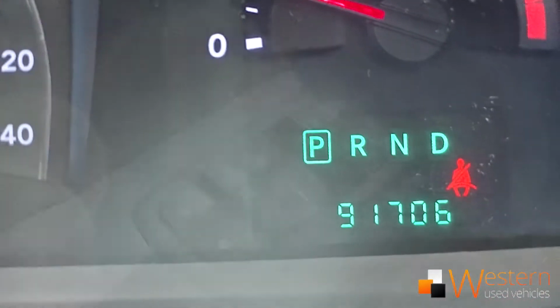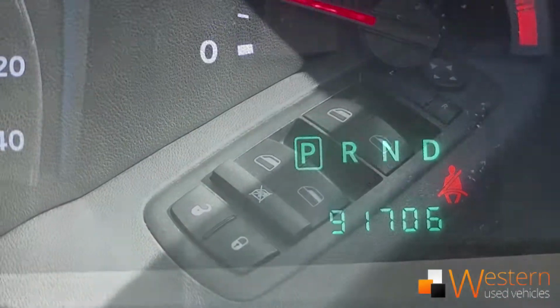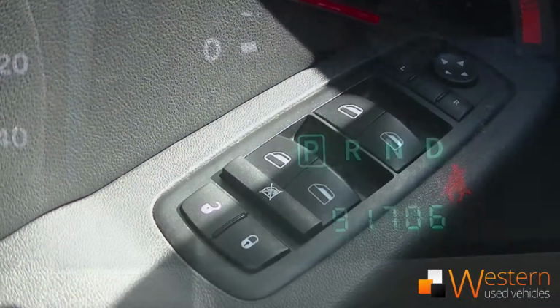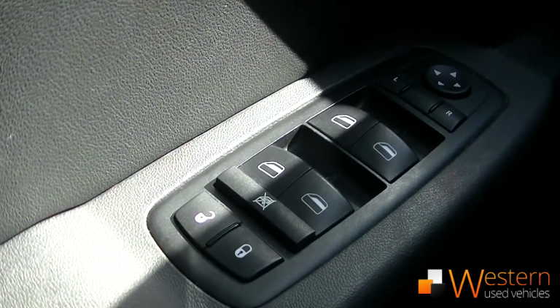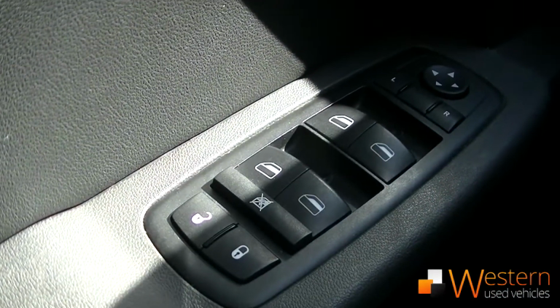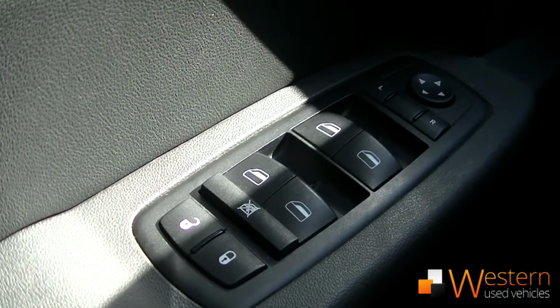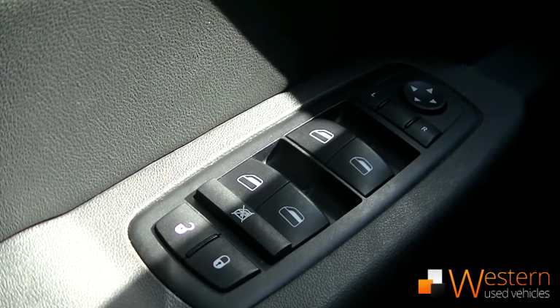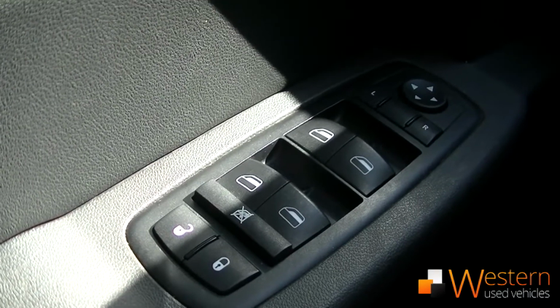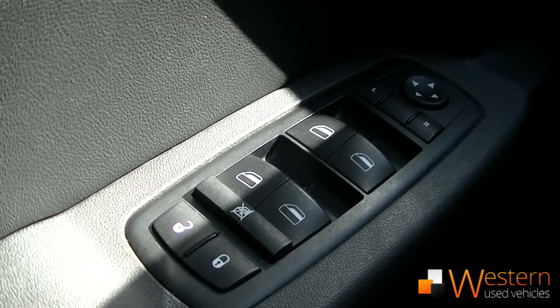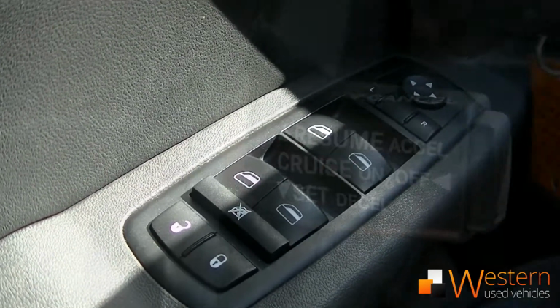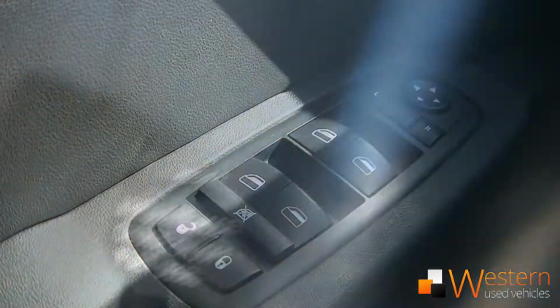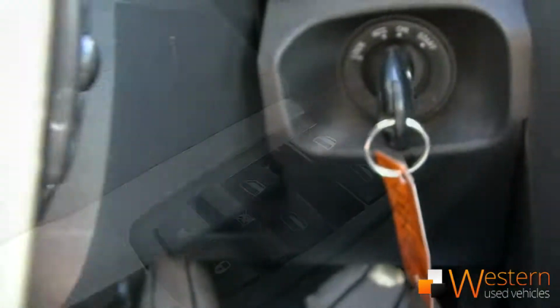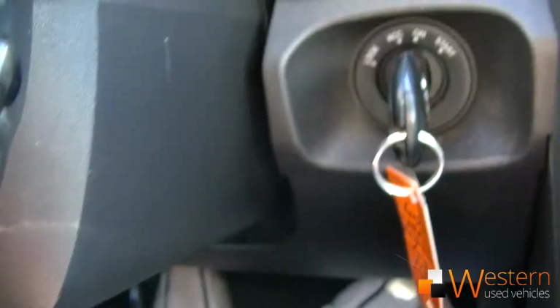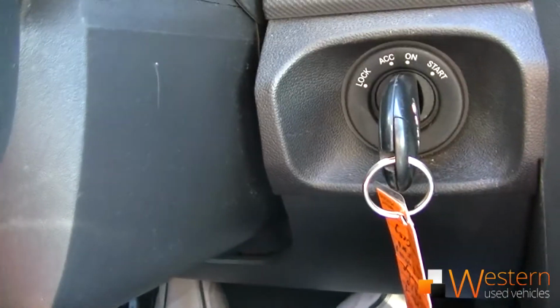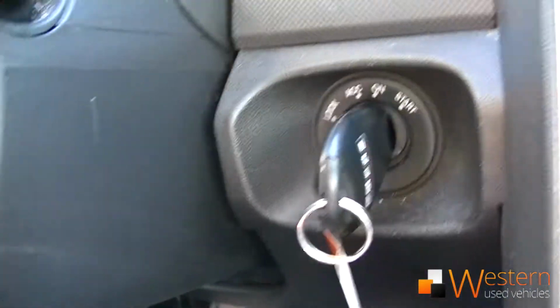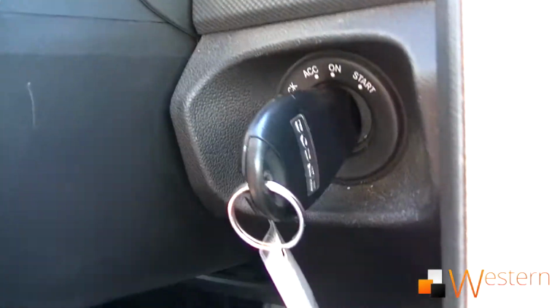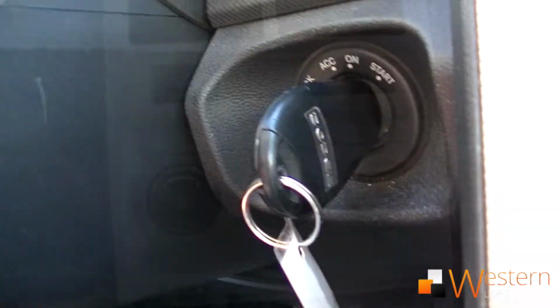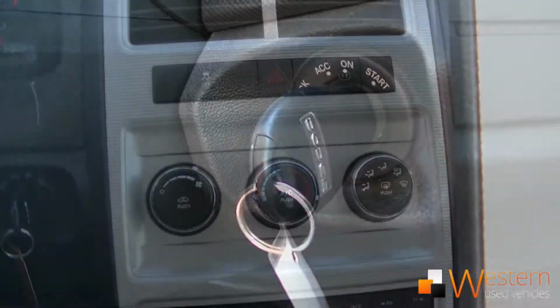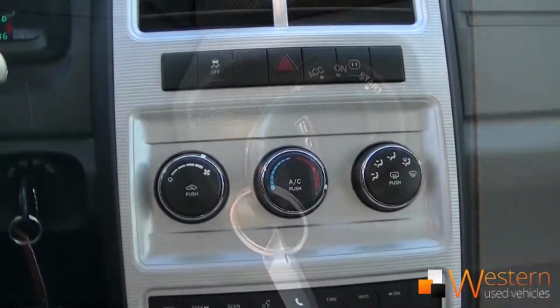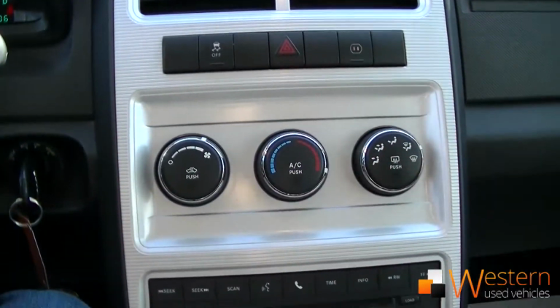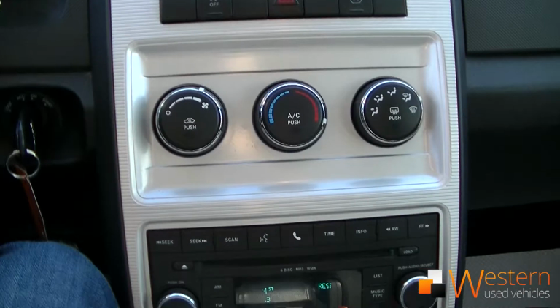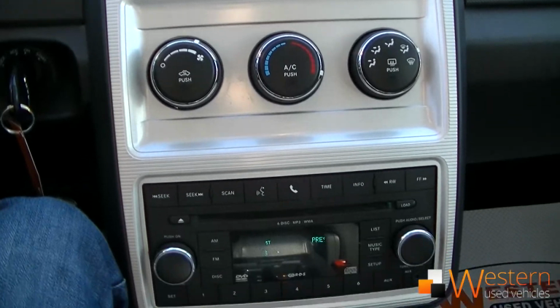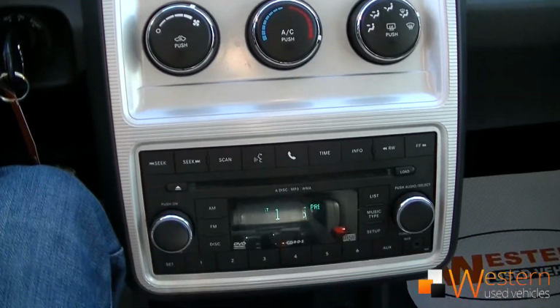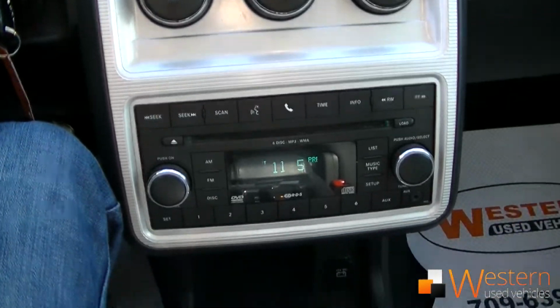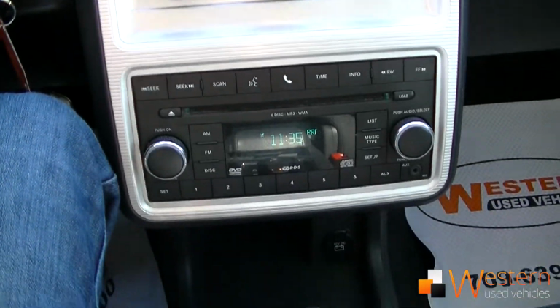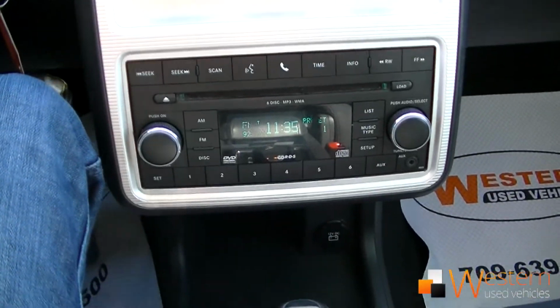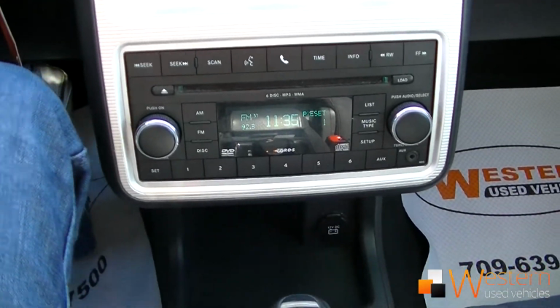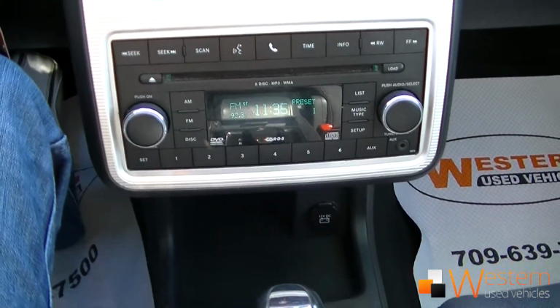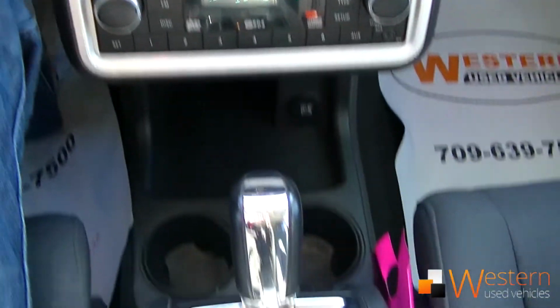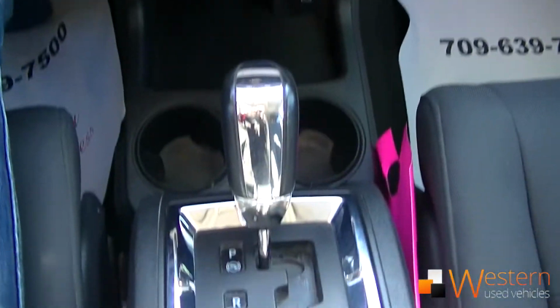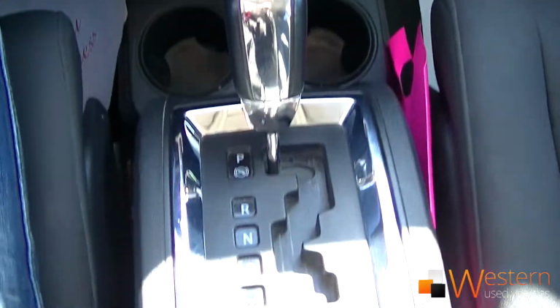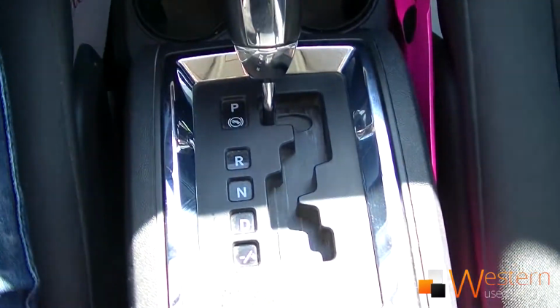This vehicle is equipped with the power package — power windows, door locks and mirrors. It's got cruise control, keyless entry, air conditioning, a CD player with AM, FM and auxiliary input, as well as an automatic transmission.